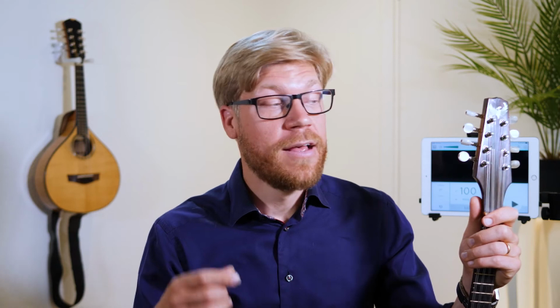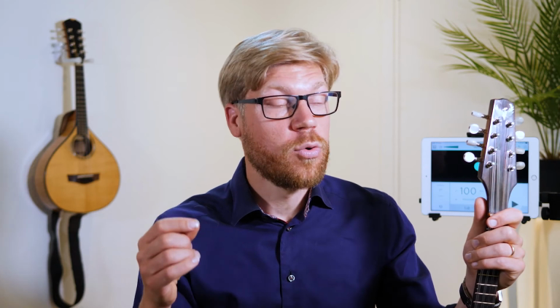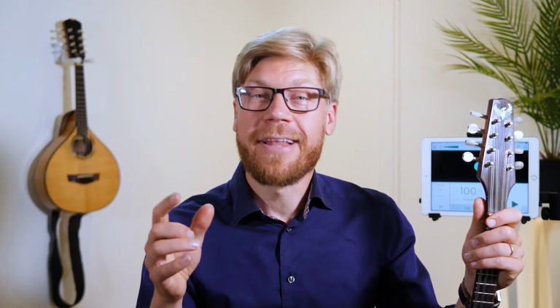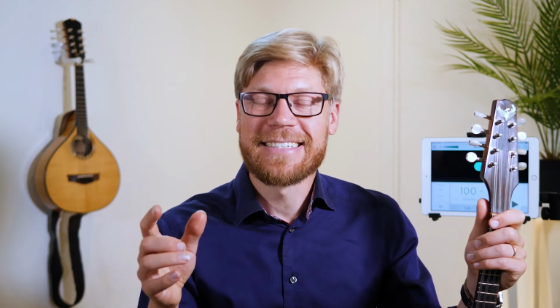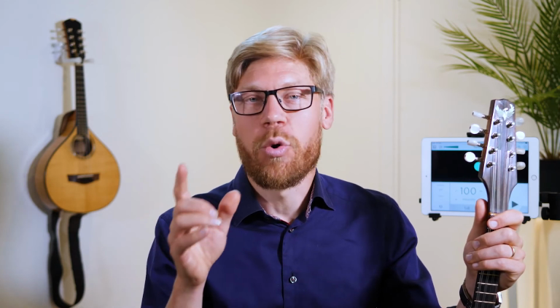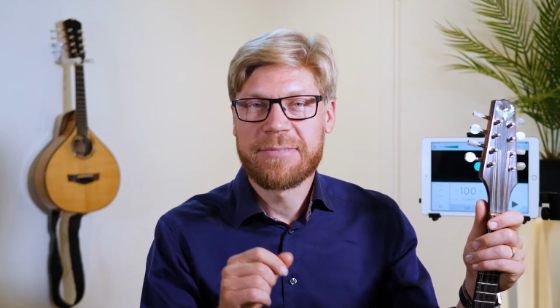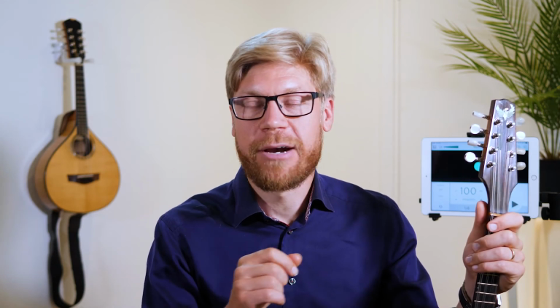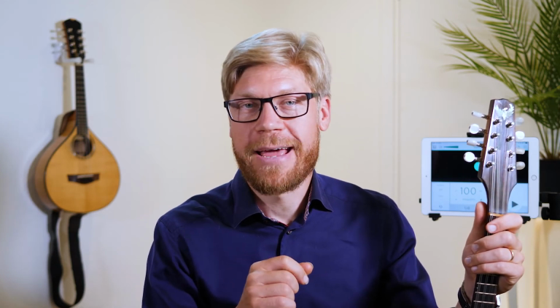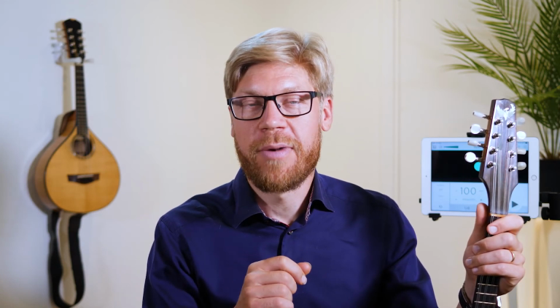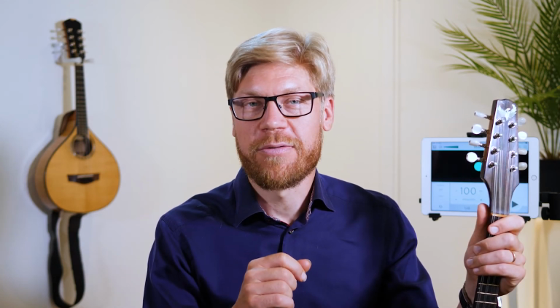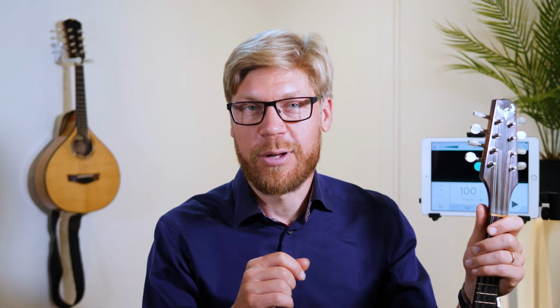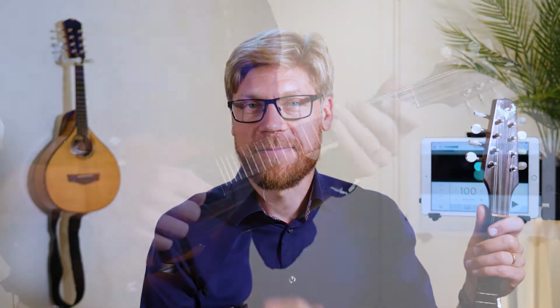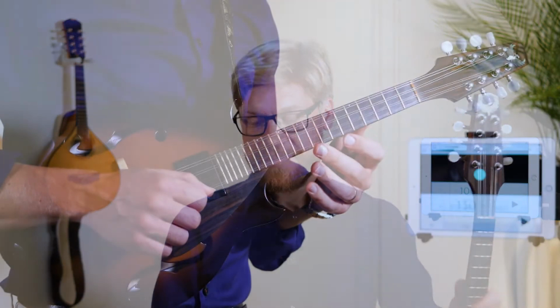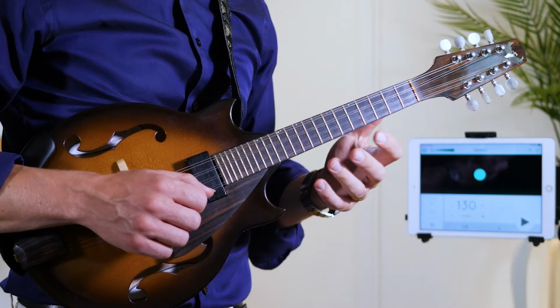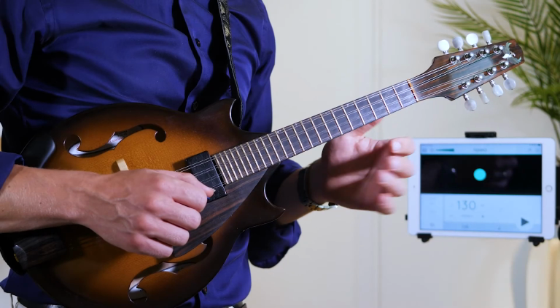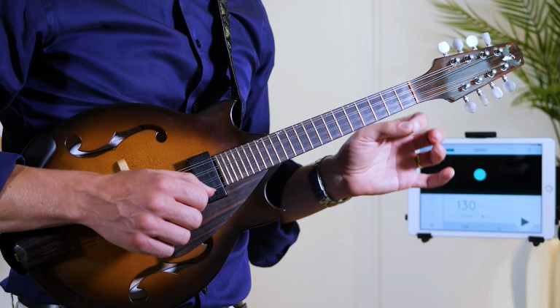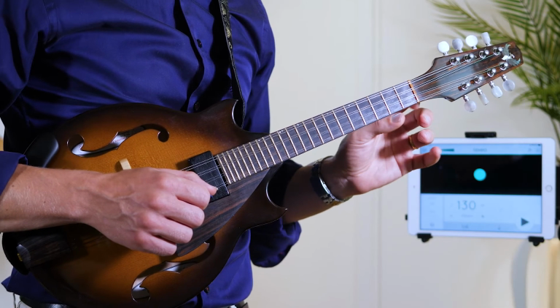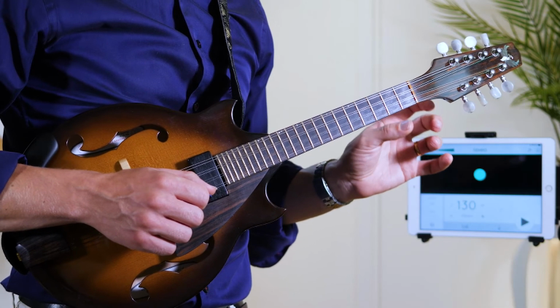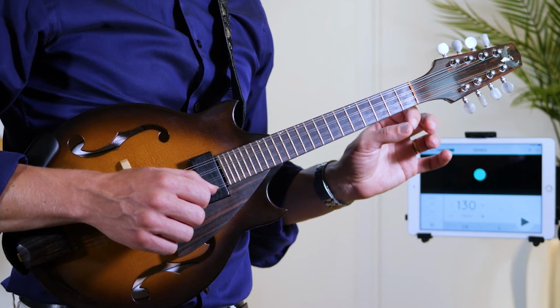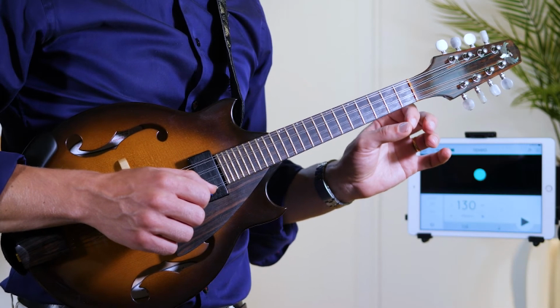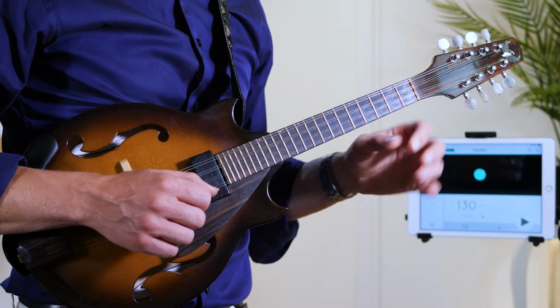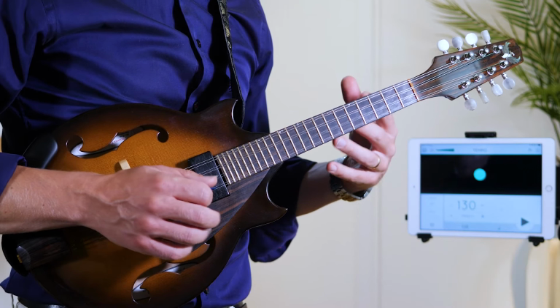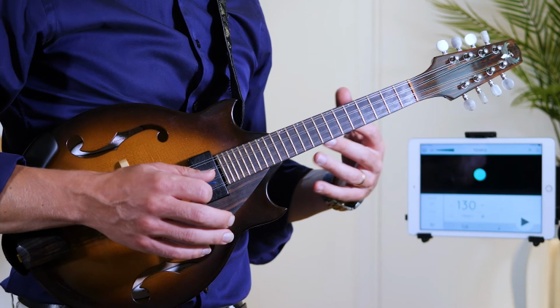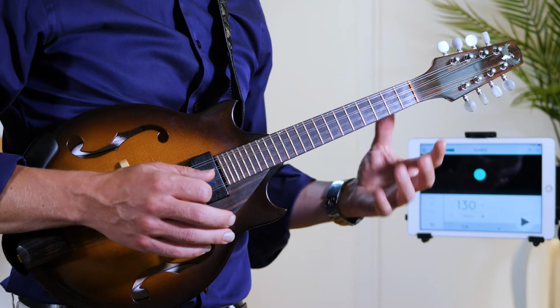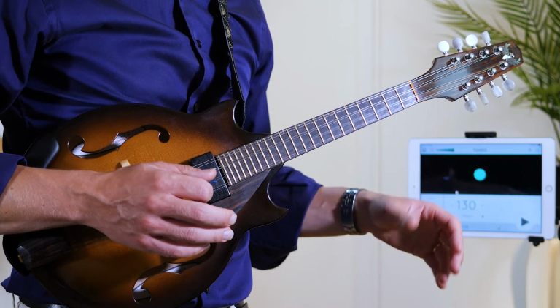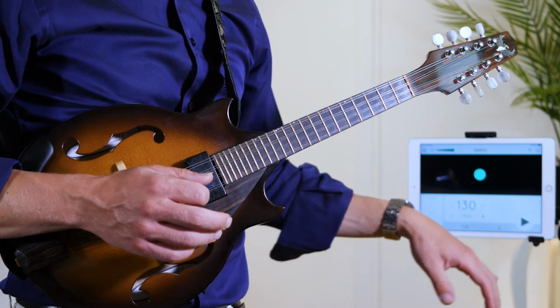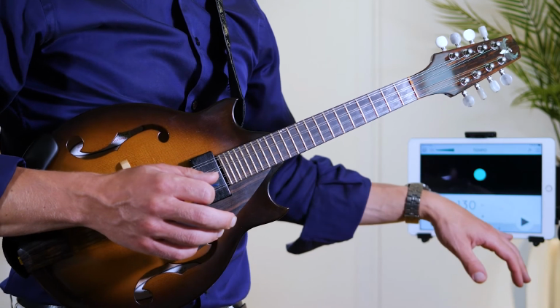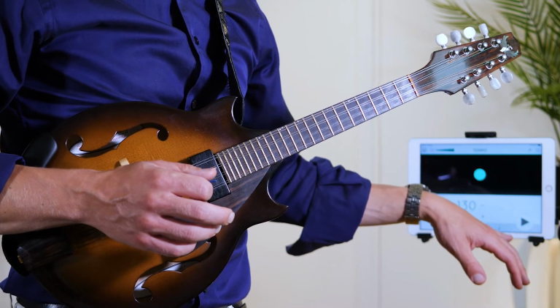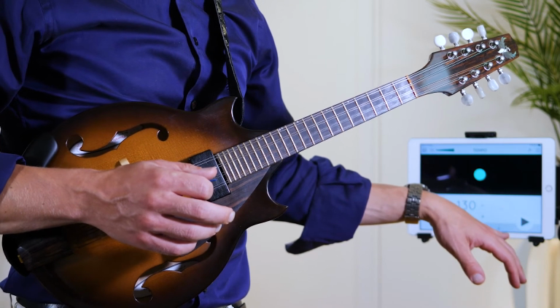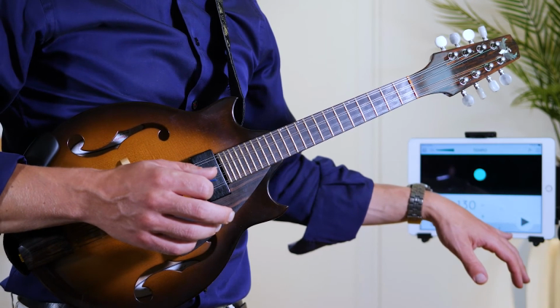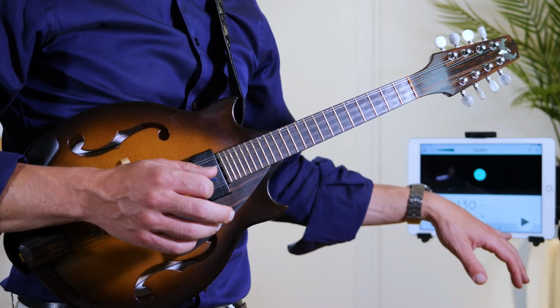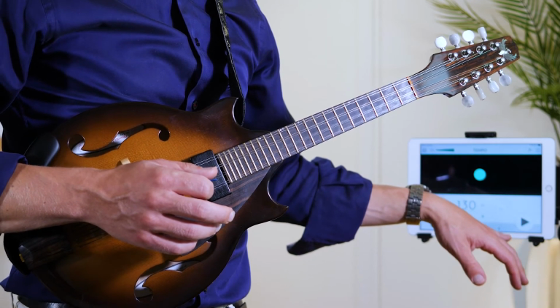We're going to play the exercise once more here with the metronome and you can follow along. I've now raised the tempo a little bit so you can hear it at a faster speed as well. This is 130 beats per minute.